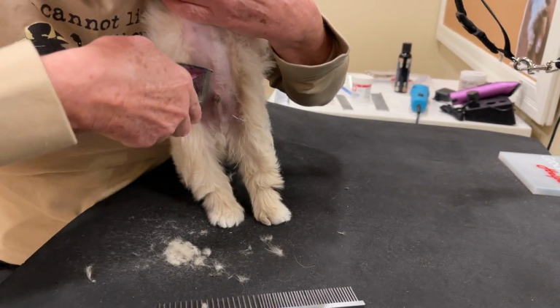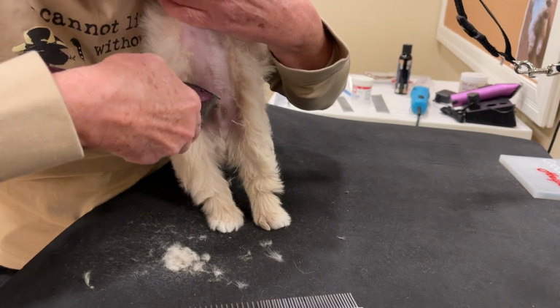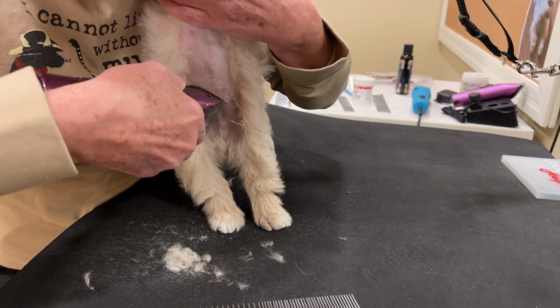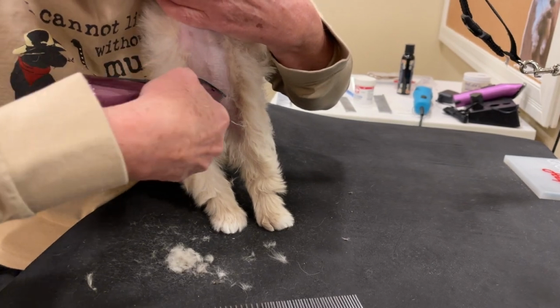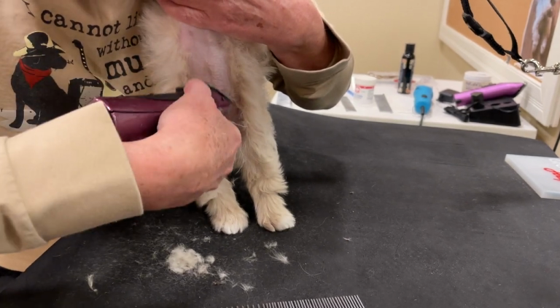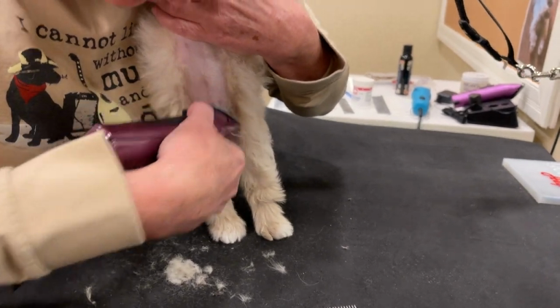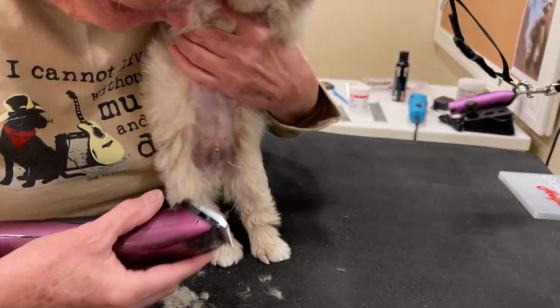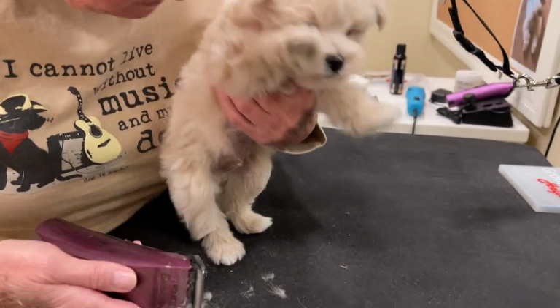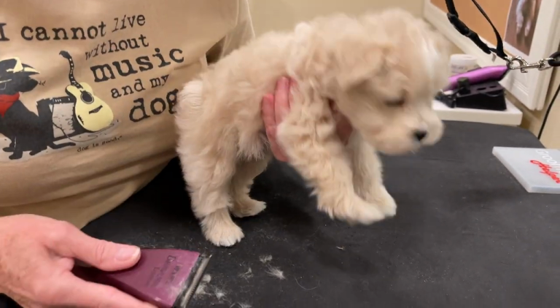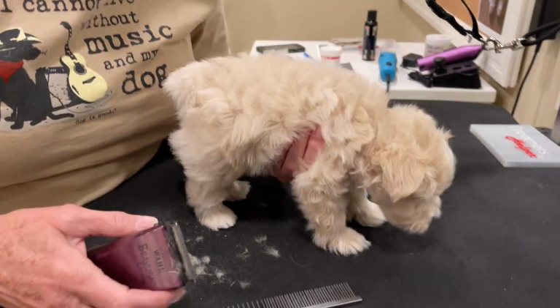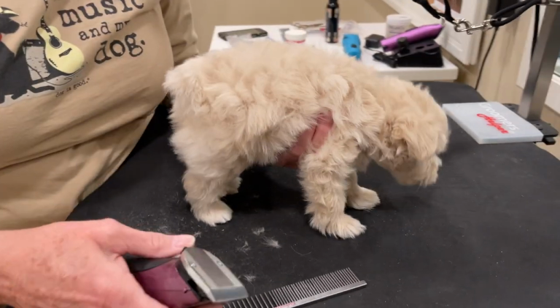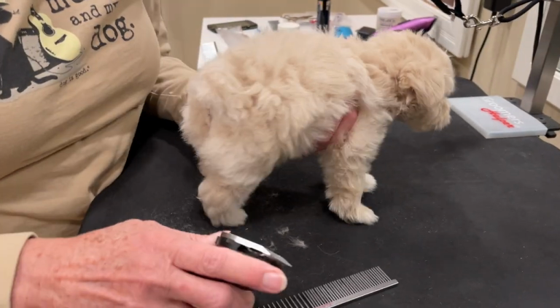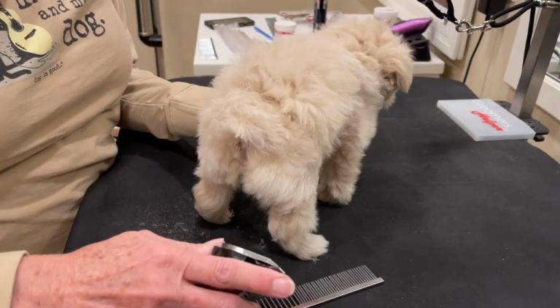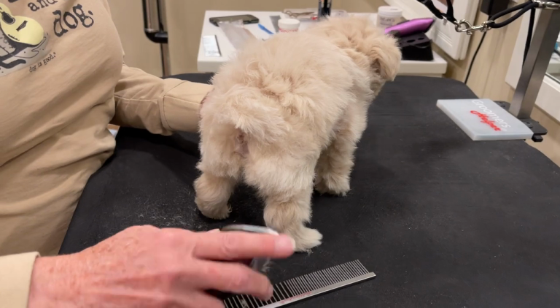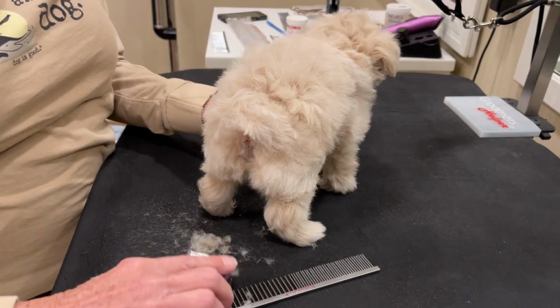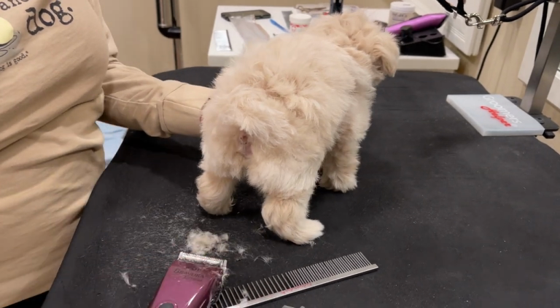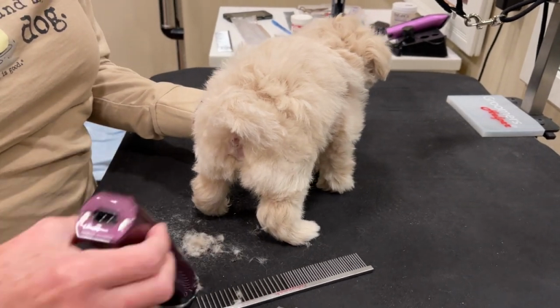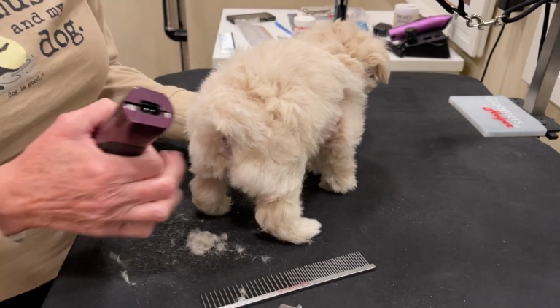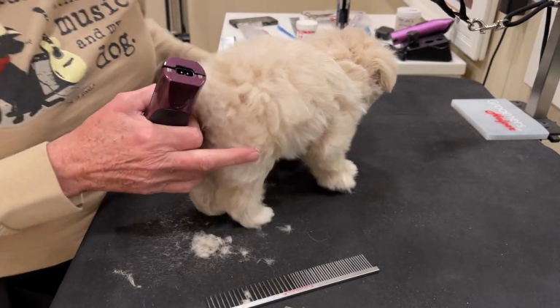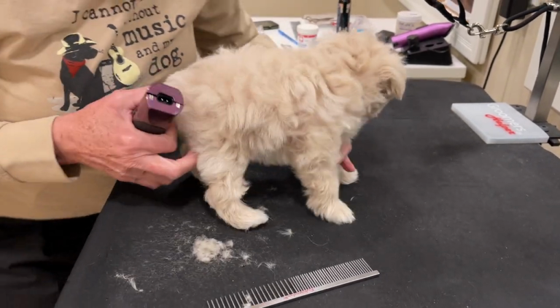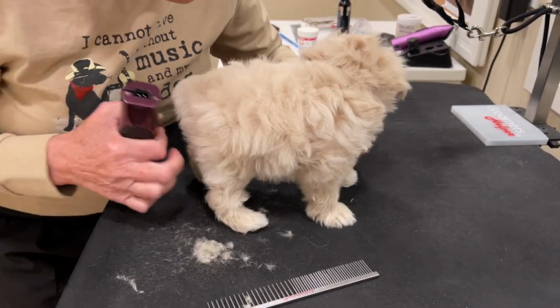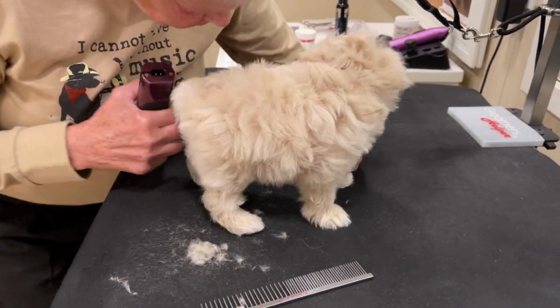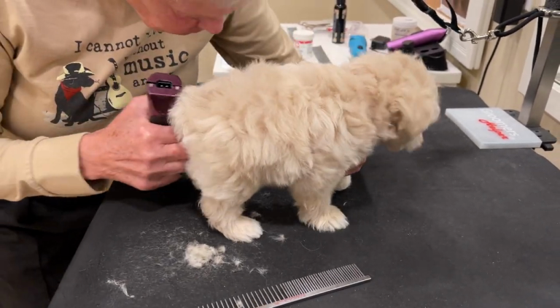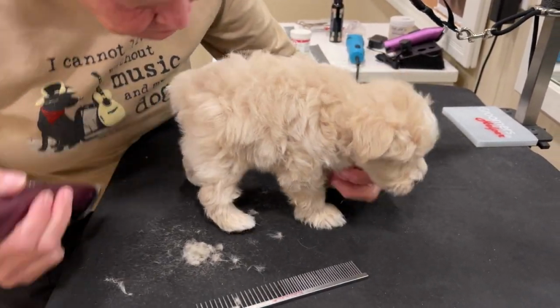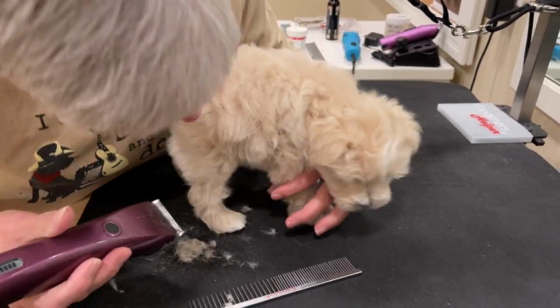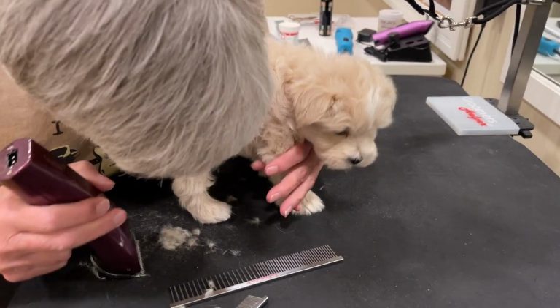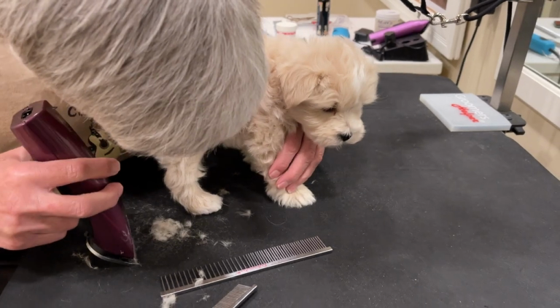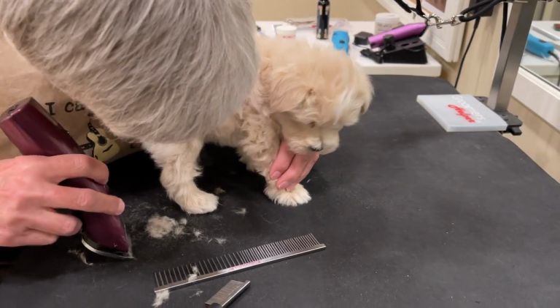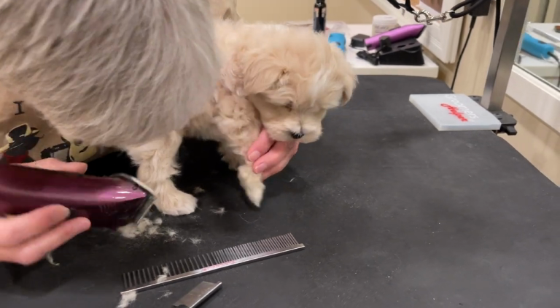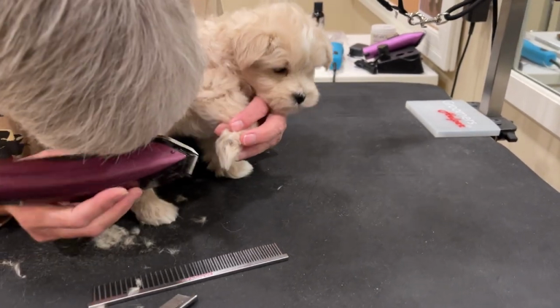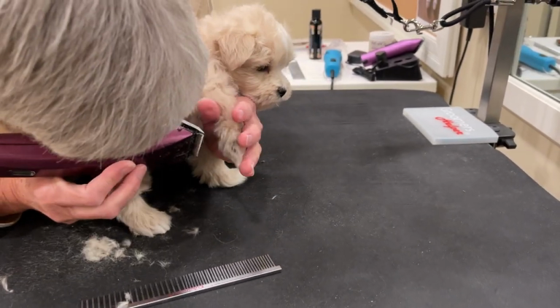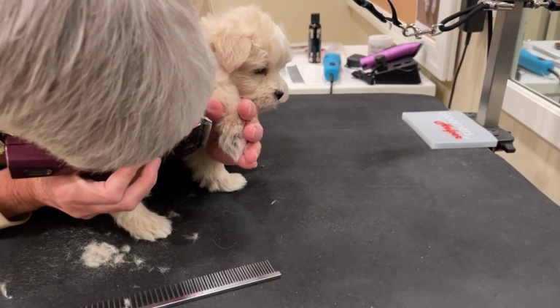Indy's family wants to keep him in a teddy bear cut, so he will not be groomed like a traditional schnauzer. What we're showing you now is the classic way of doing a teddy bear cut on a puppy.